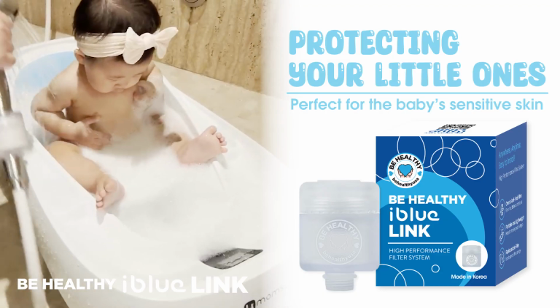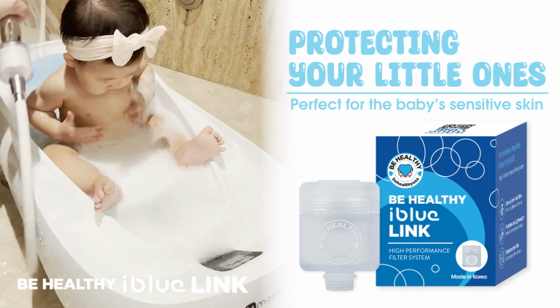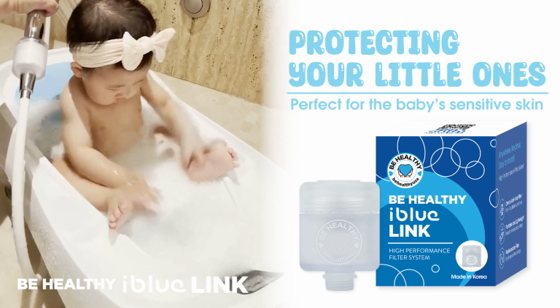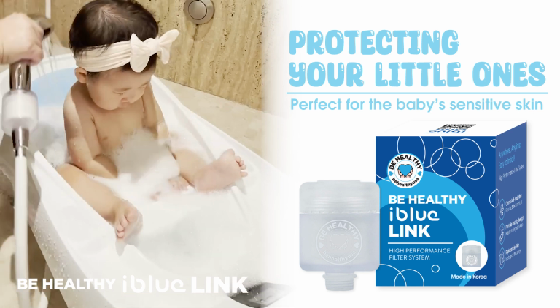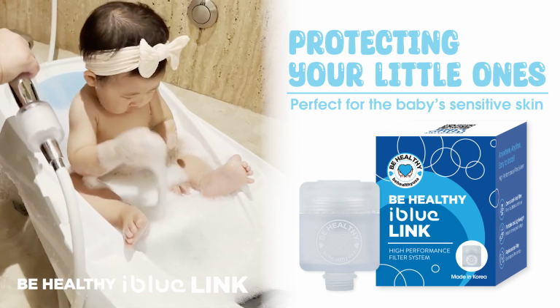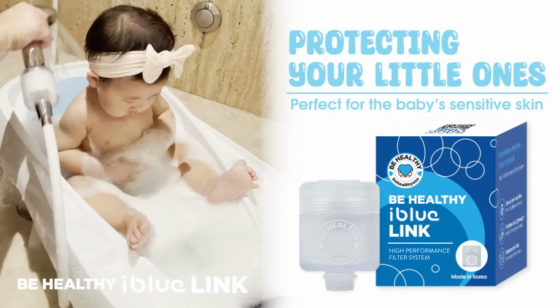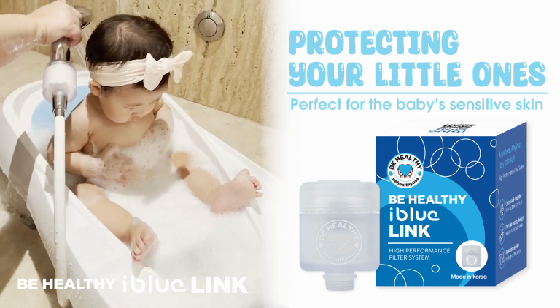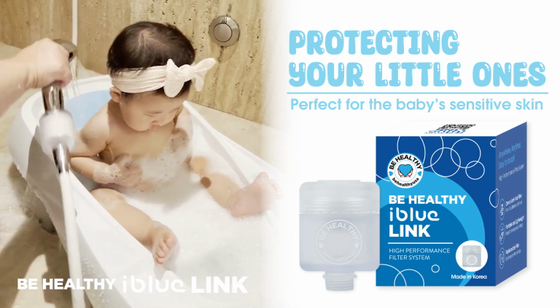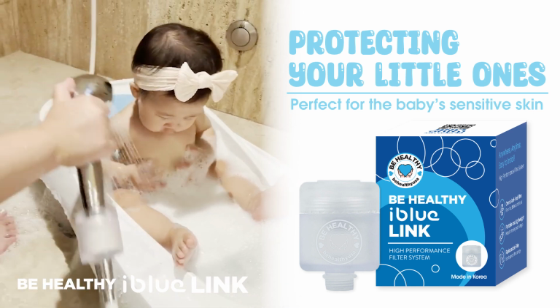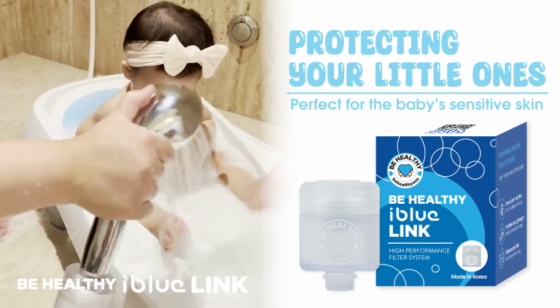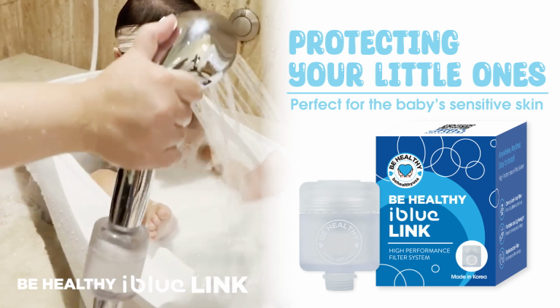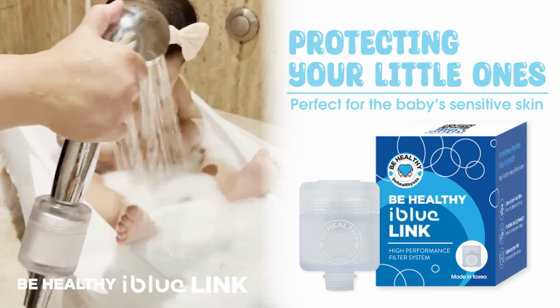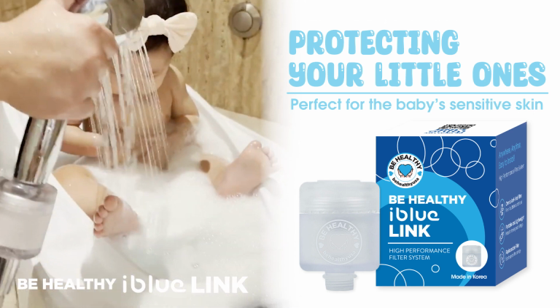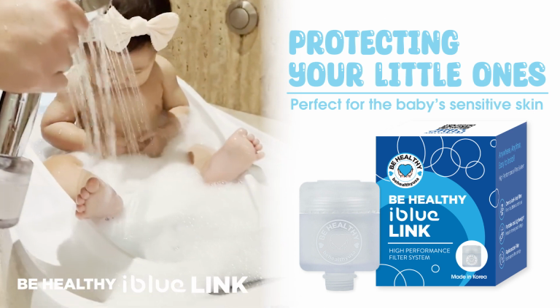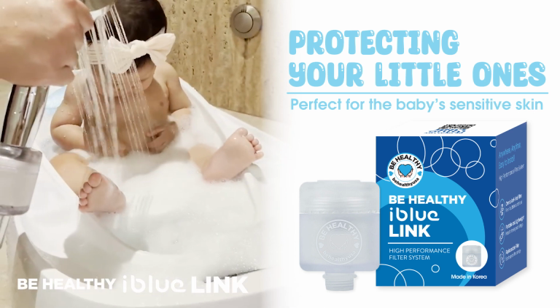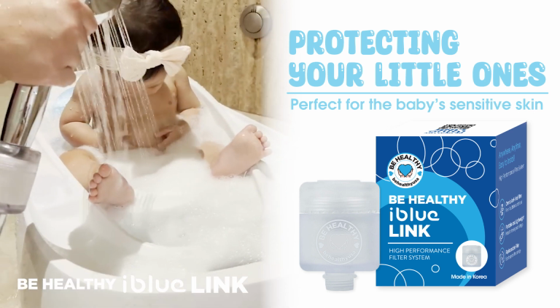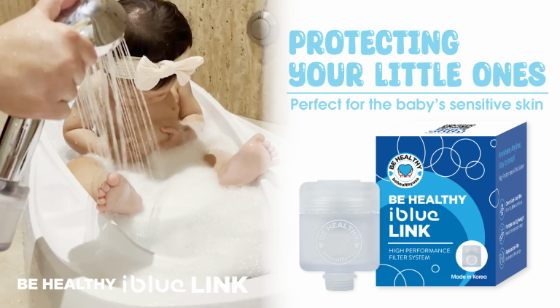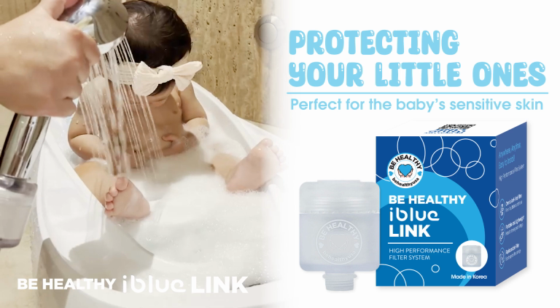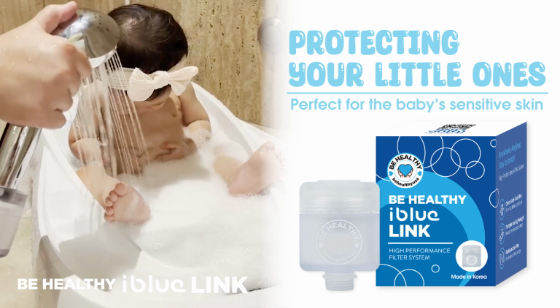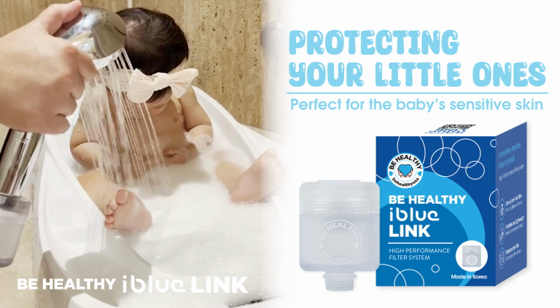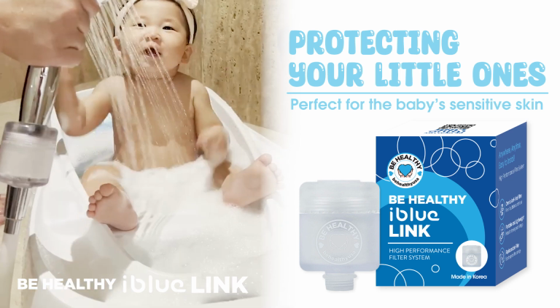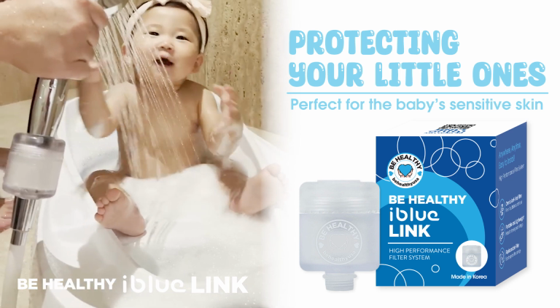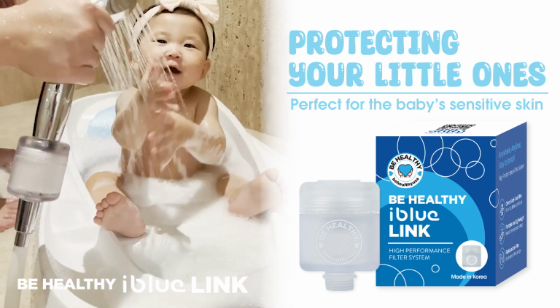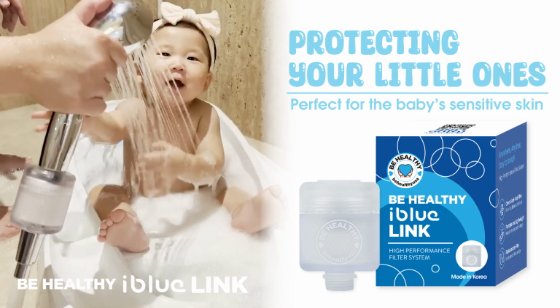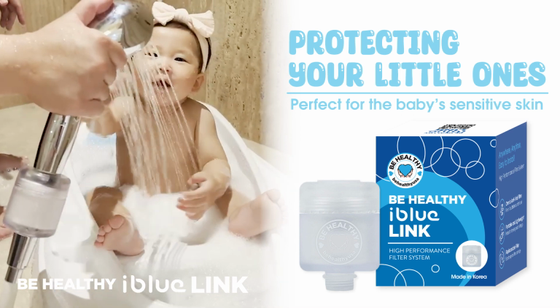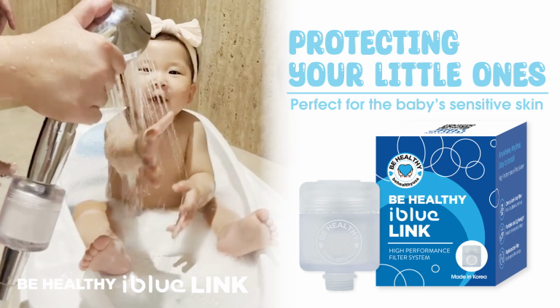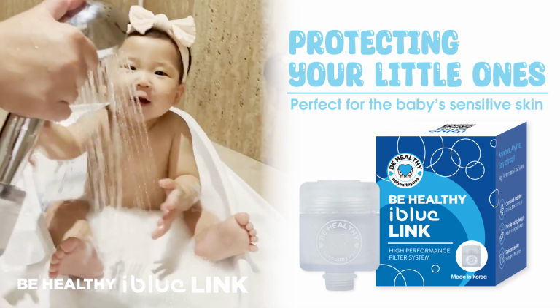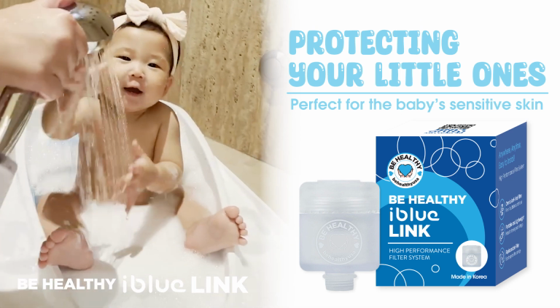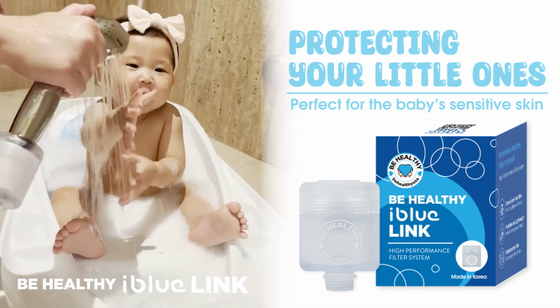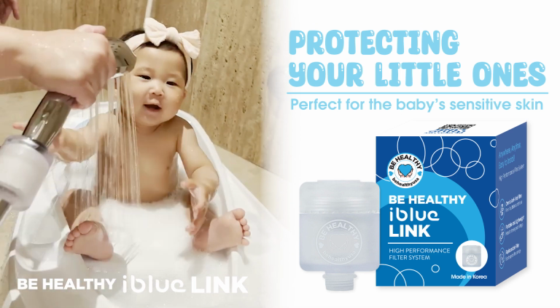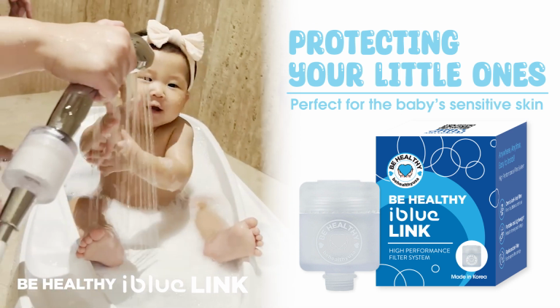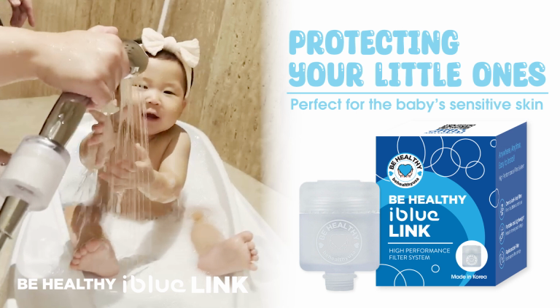You don't want to use contaminated water for your baby. Use iBlueLink and get pure water for your little loved ones. It's perfect for the baby's sensitive skin.